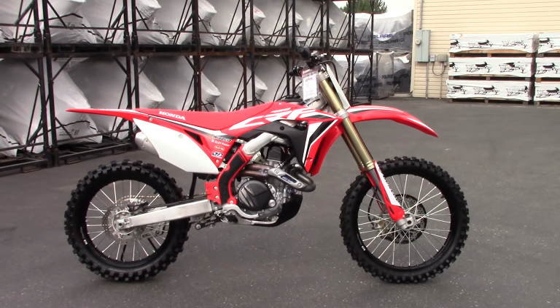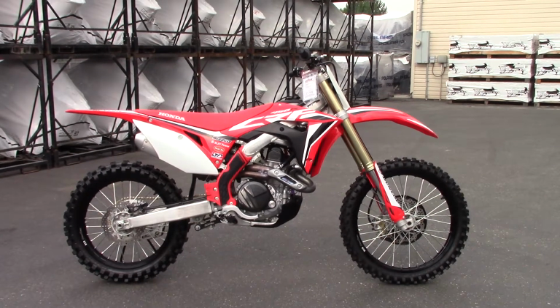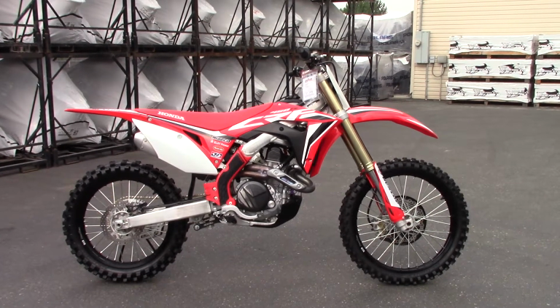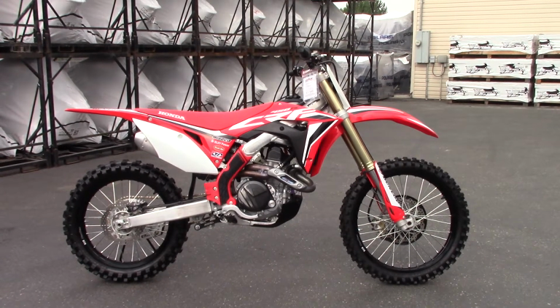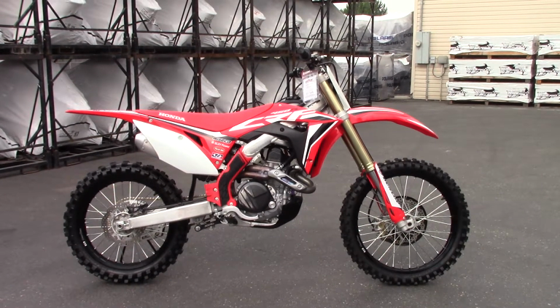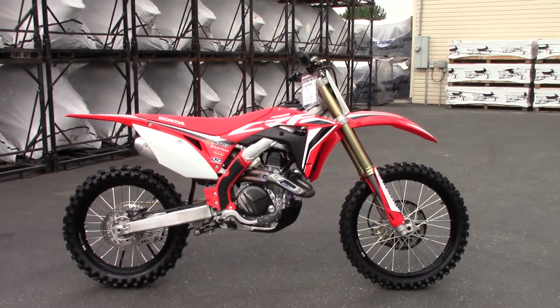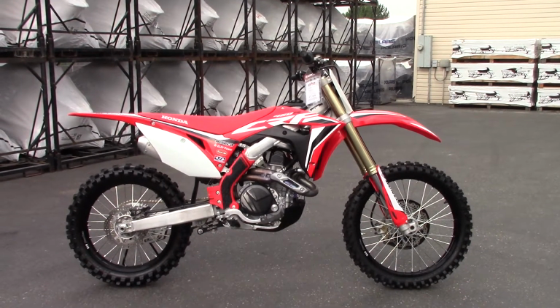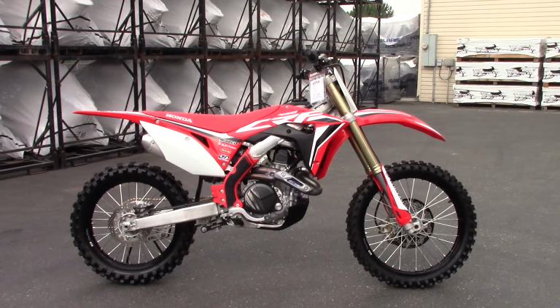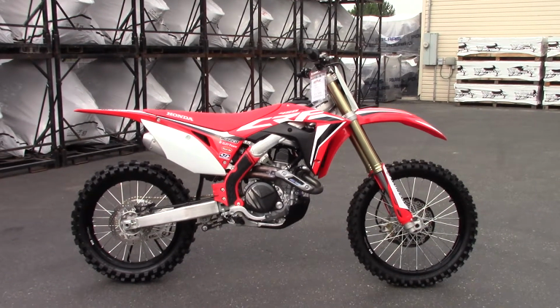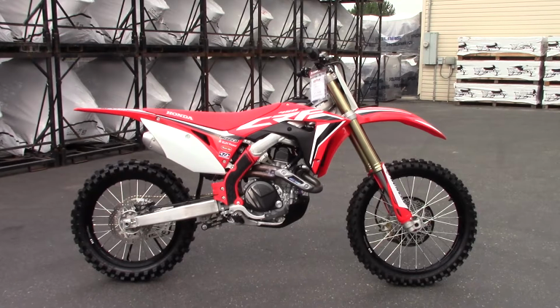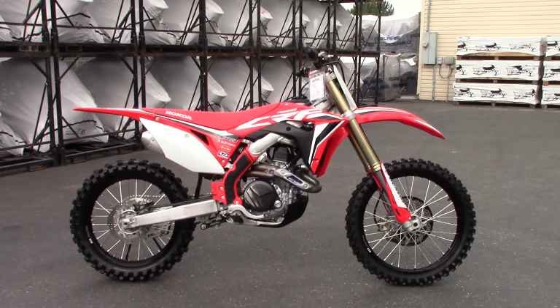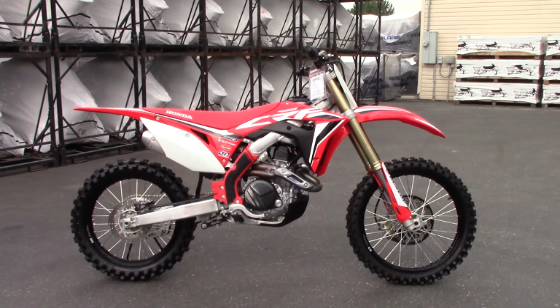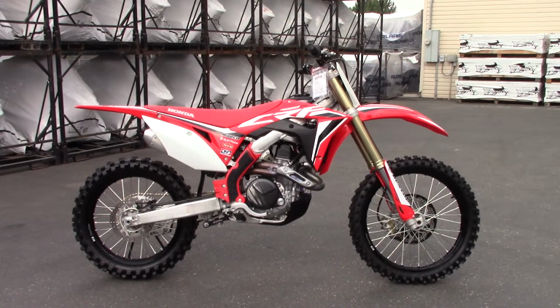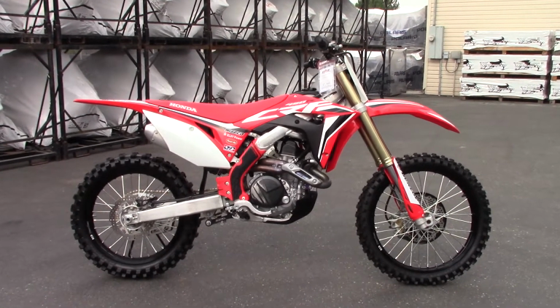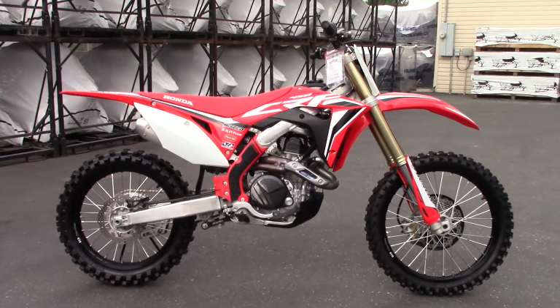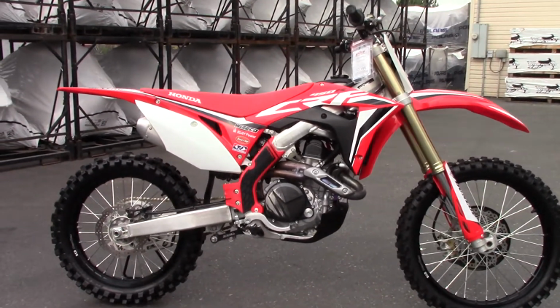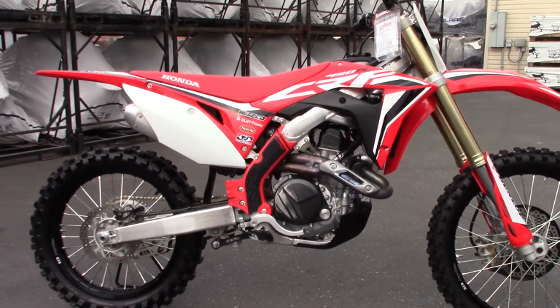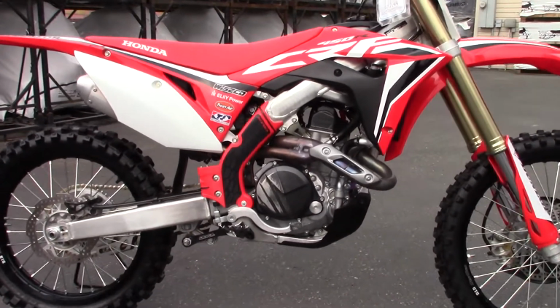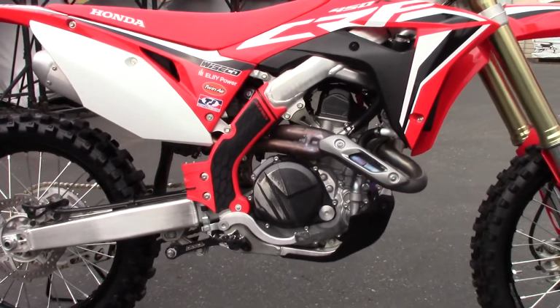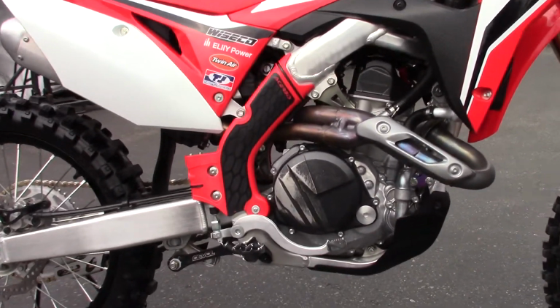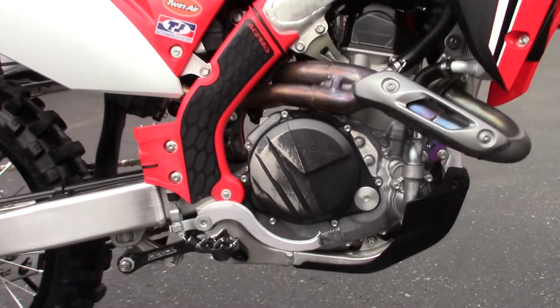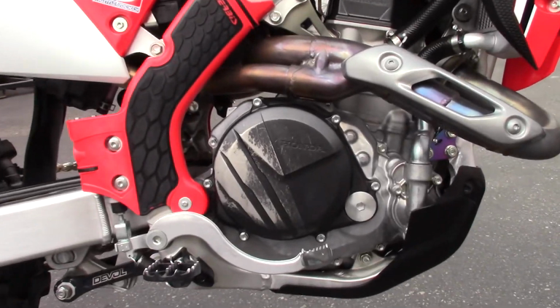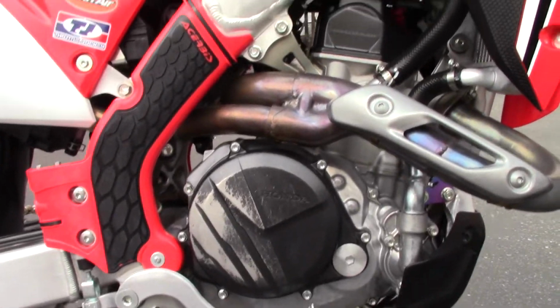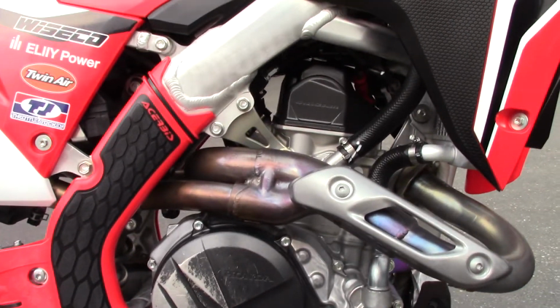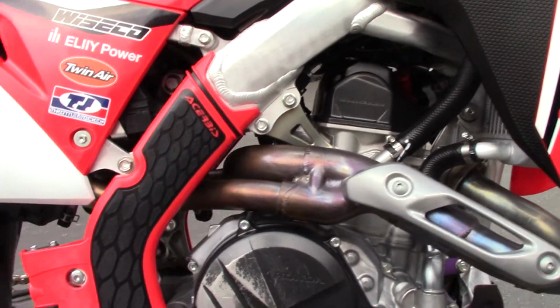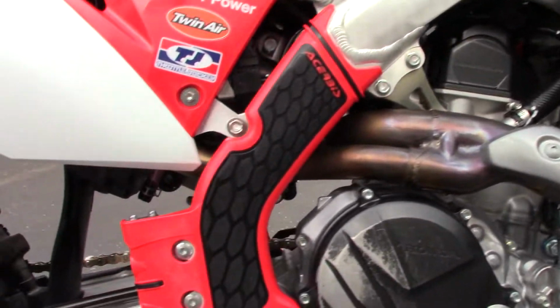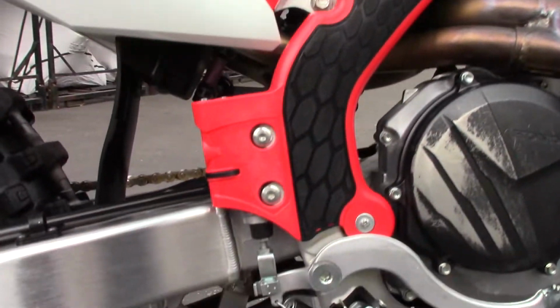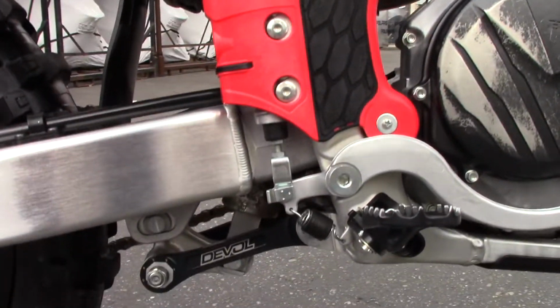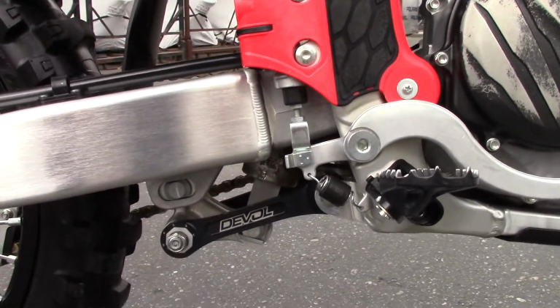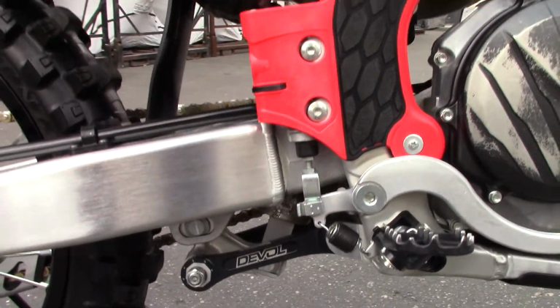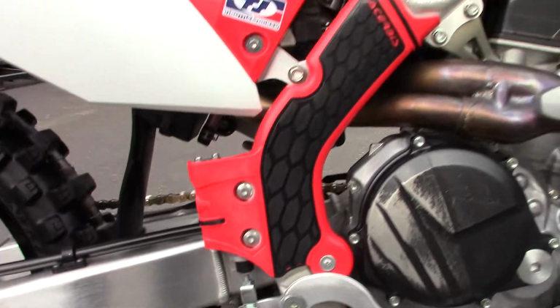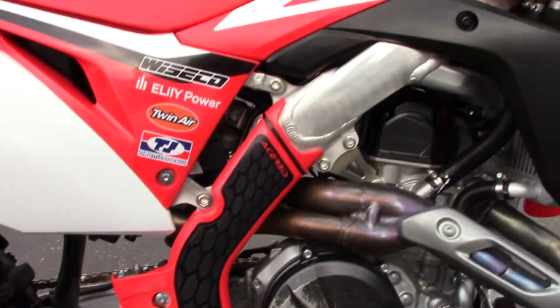Believe it or not, this is a pre-owned bike. Super clean. Looks like it's barely been ridden besides a little bit of boot wear on the clutch cover. Other than that, this thing's super nice. It's got the devil lowering link.